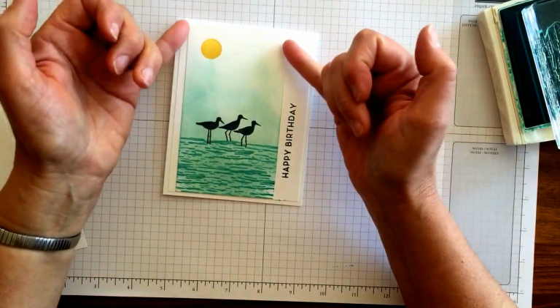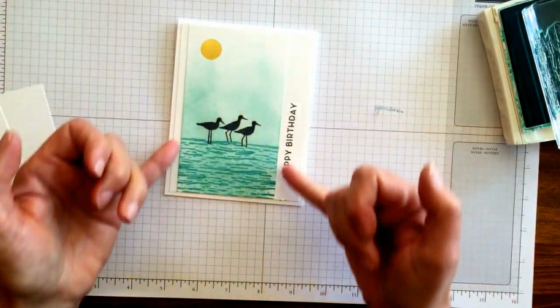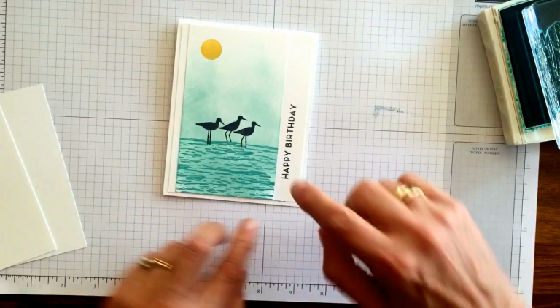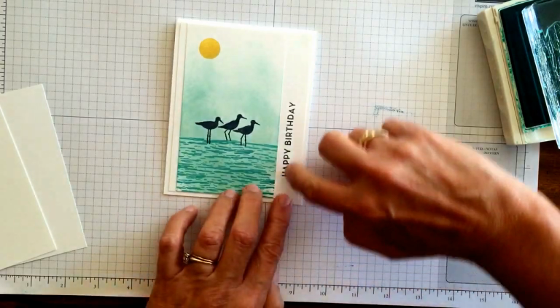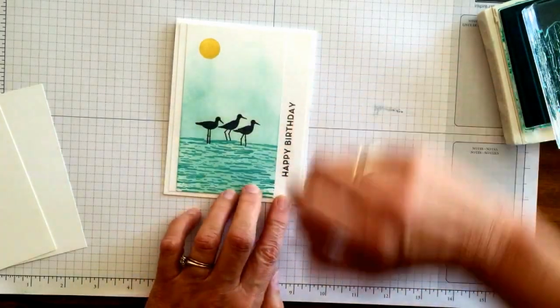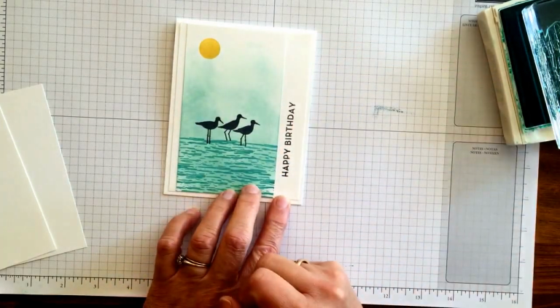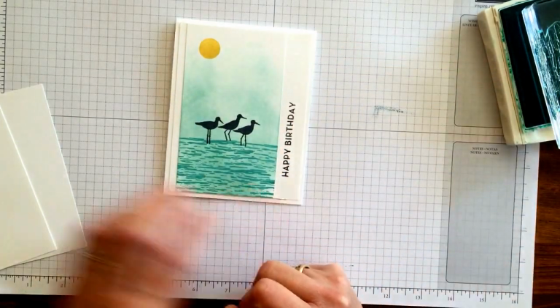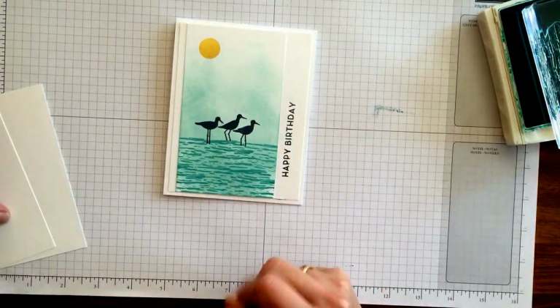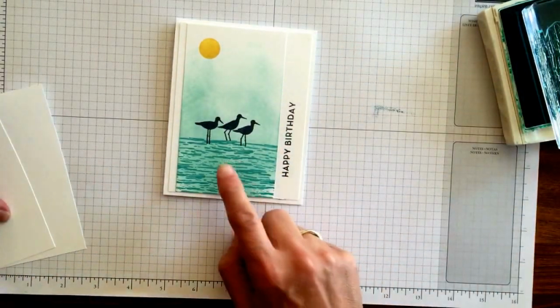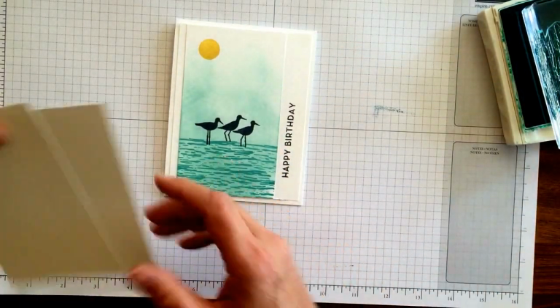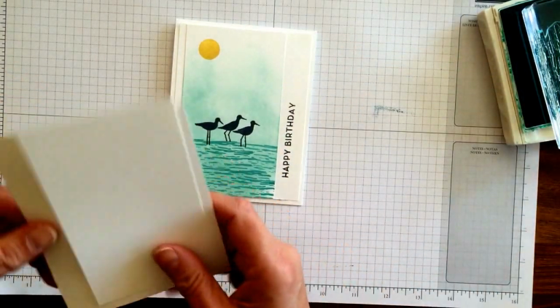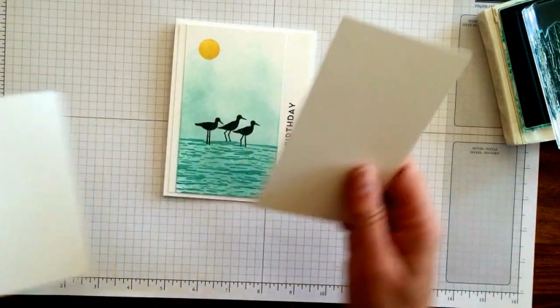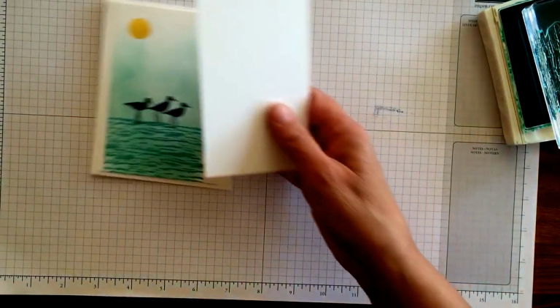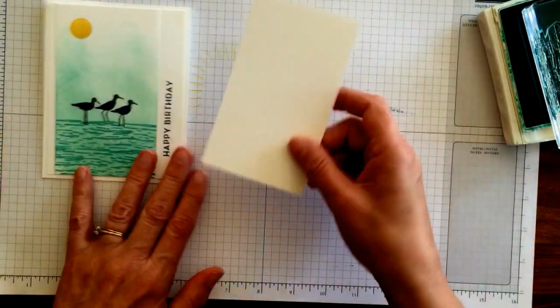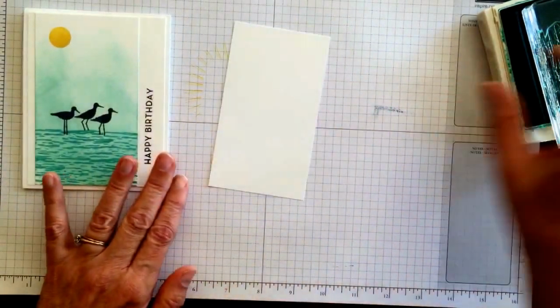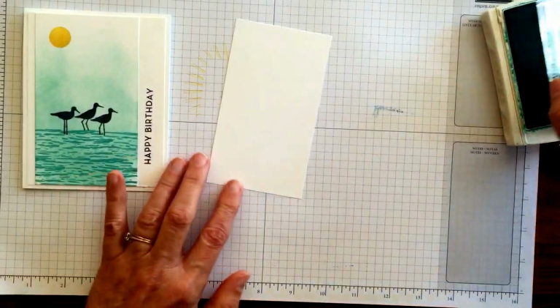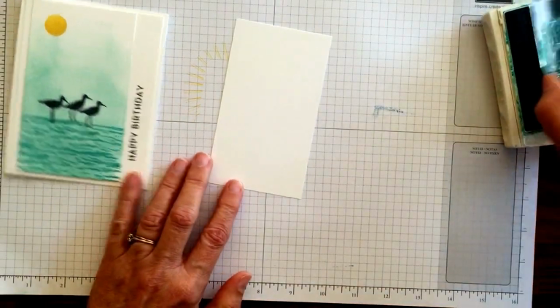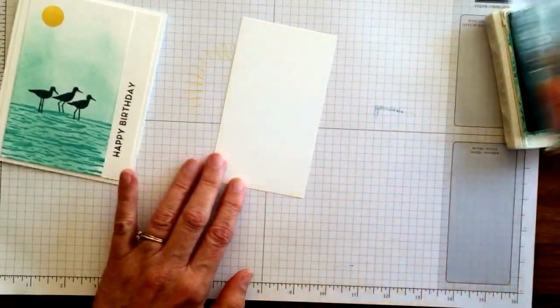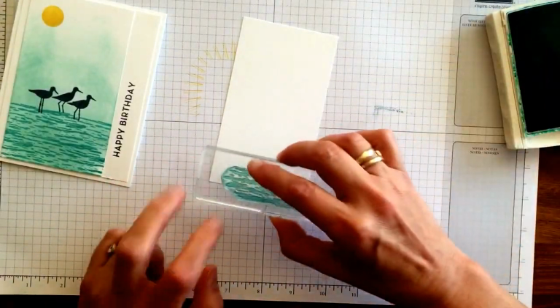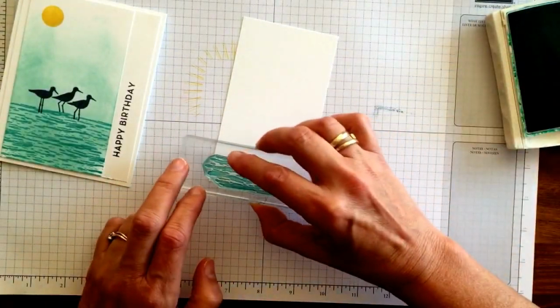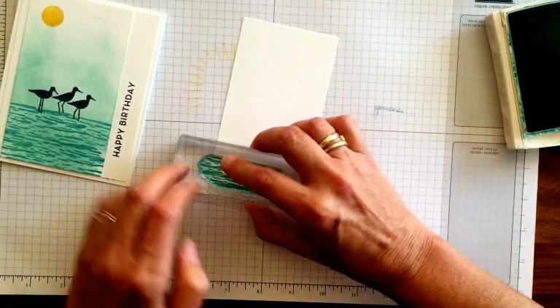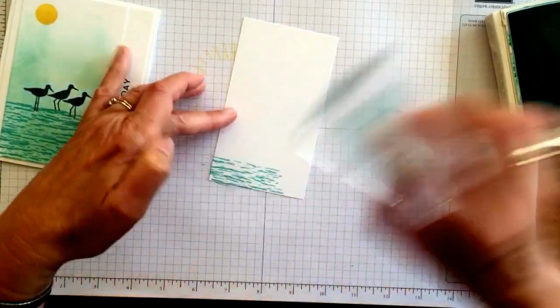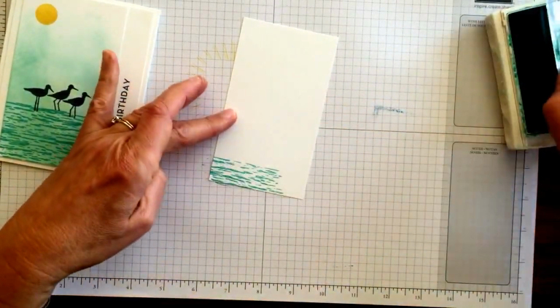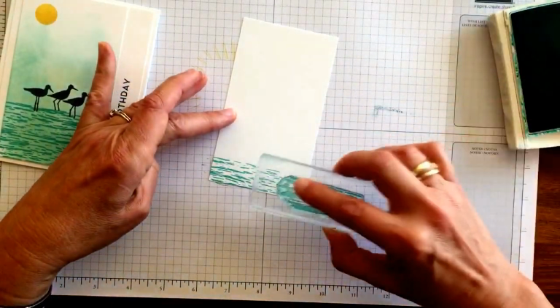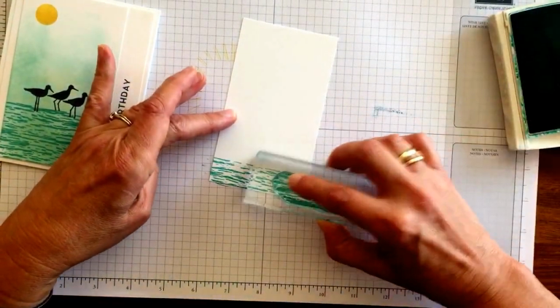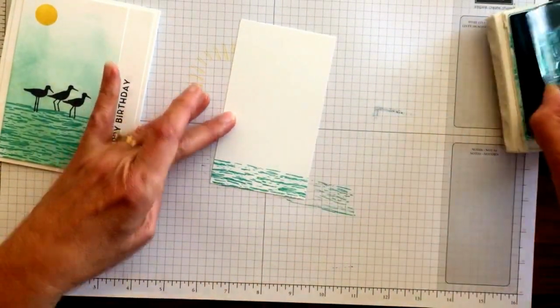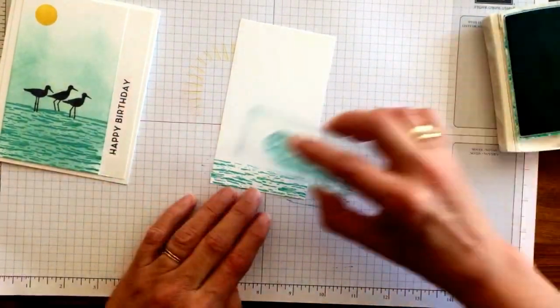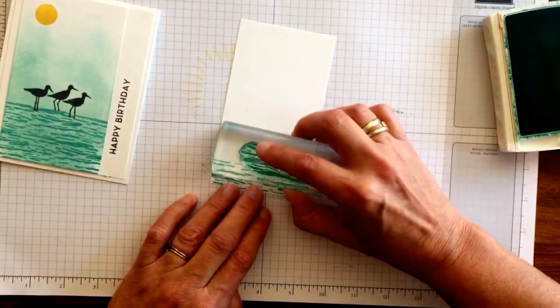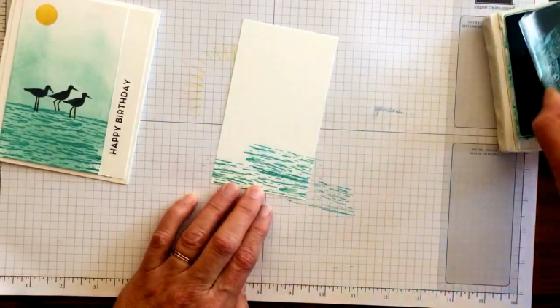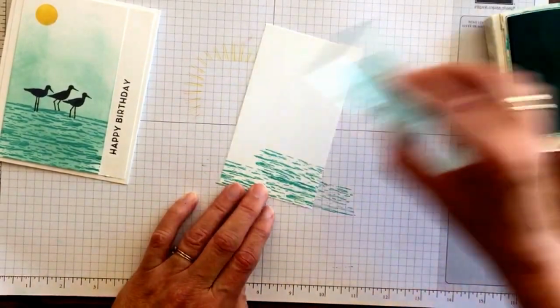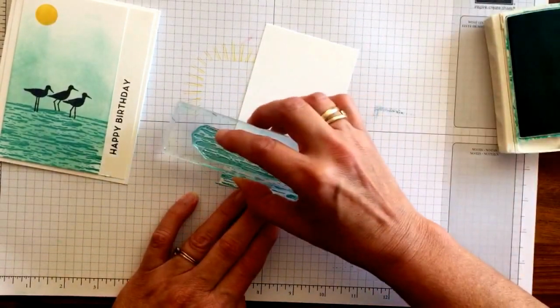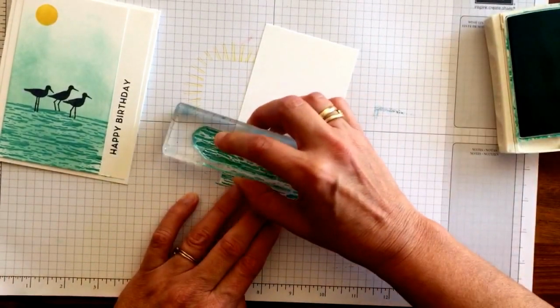I've cut this narrow so that the words can go up along the side. And to get this look, I love this water stamp in here. This is Bermuda Bay. Let's do a couple of layers of that.